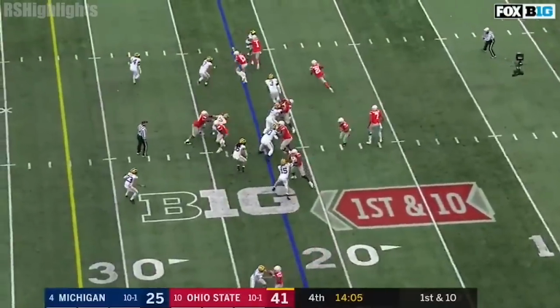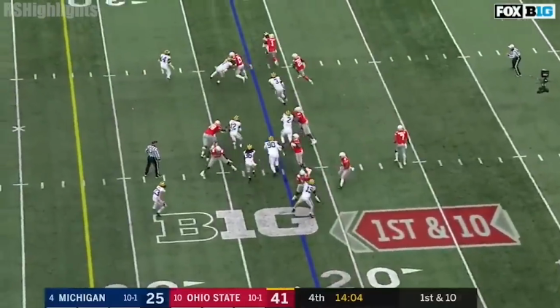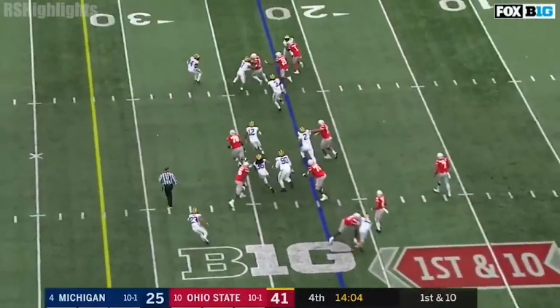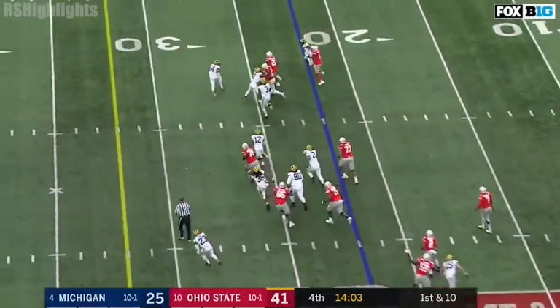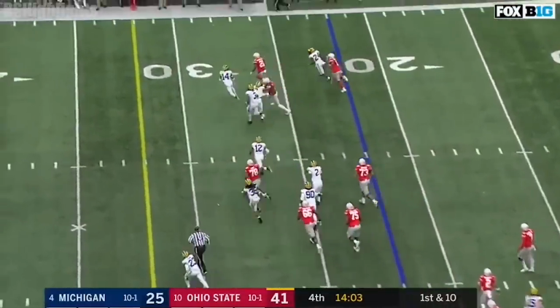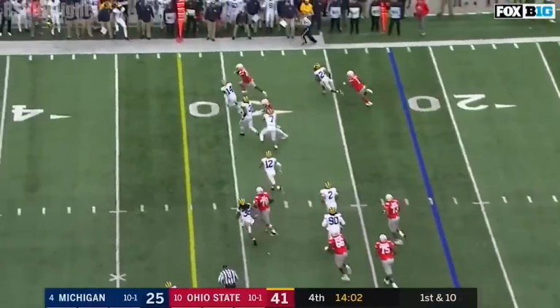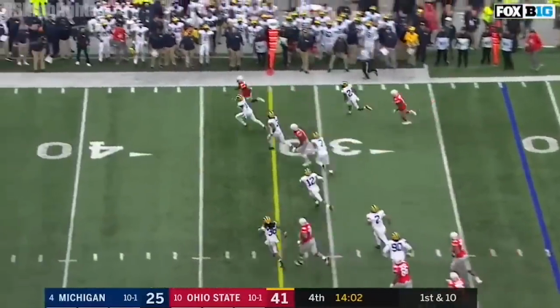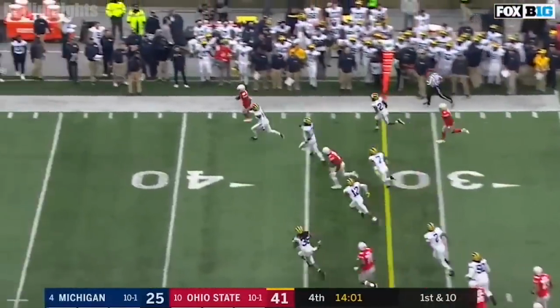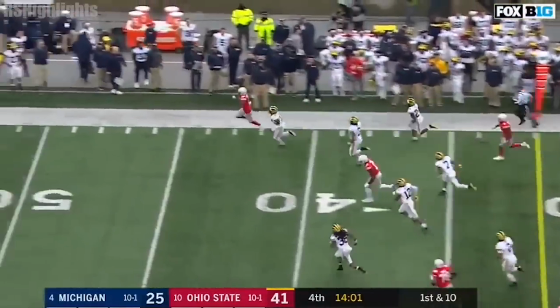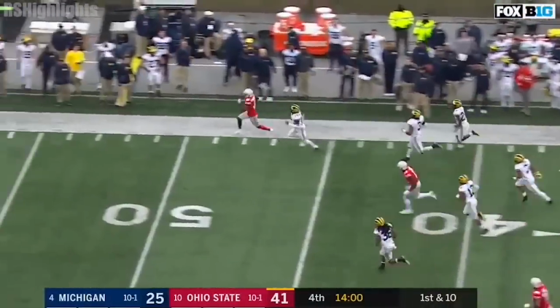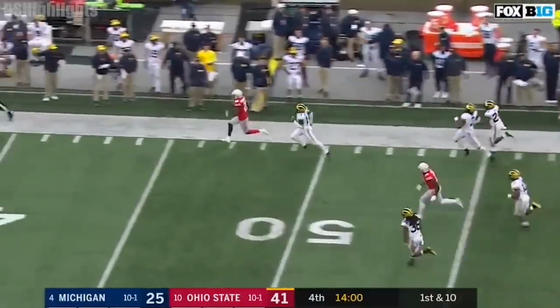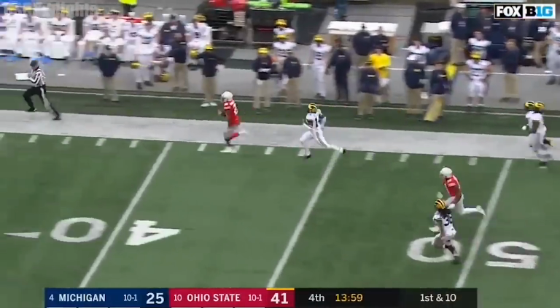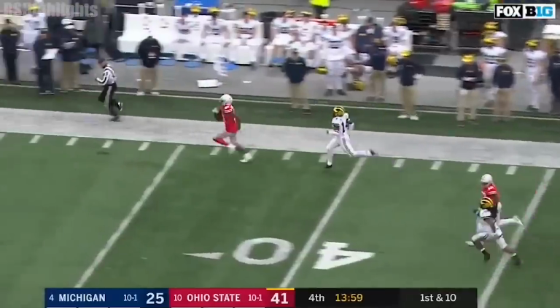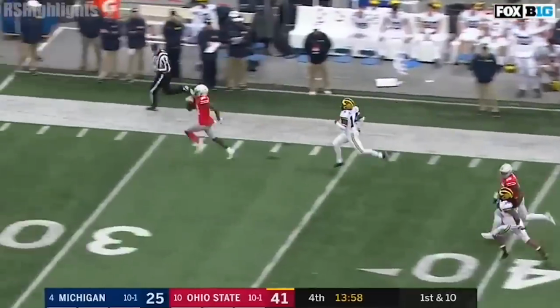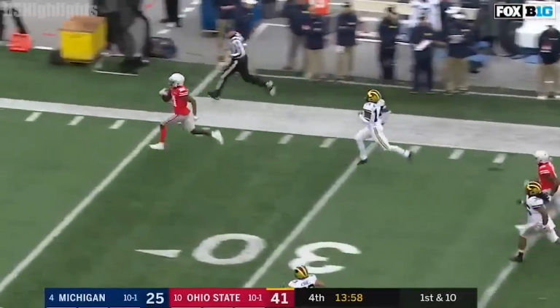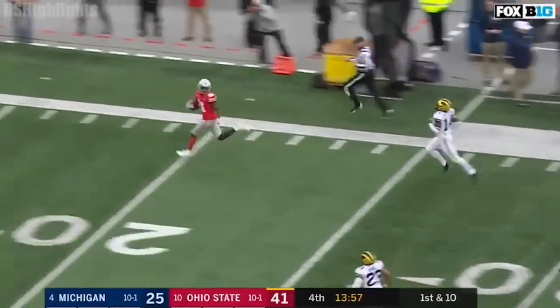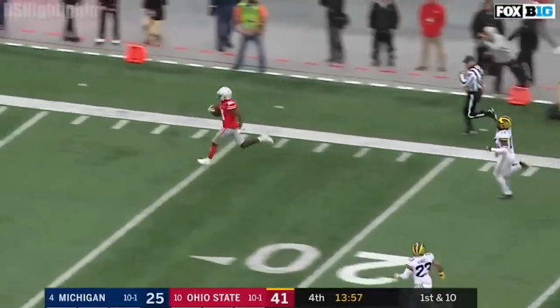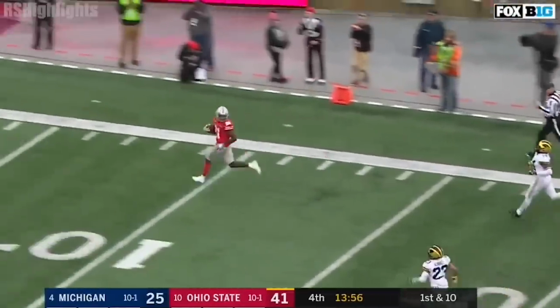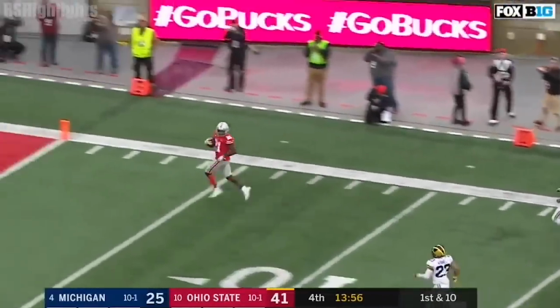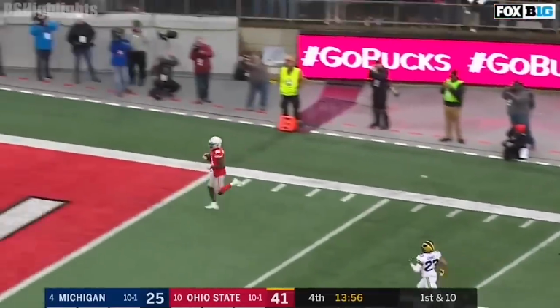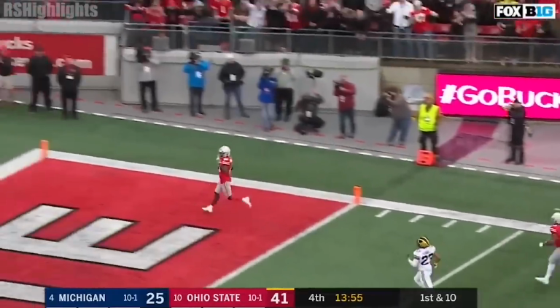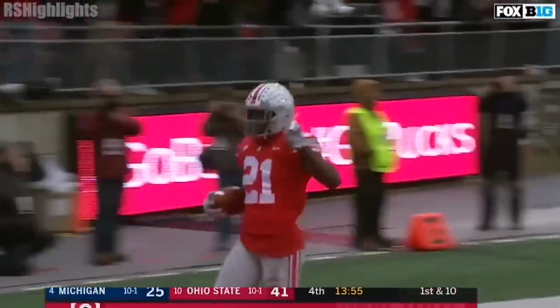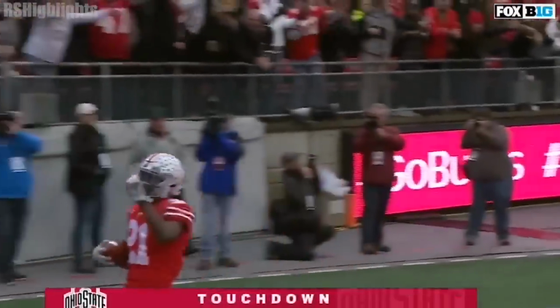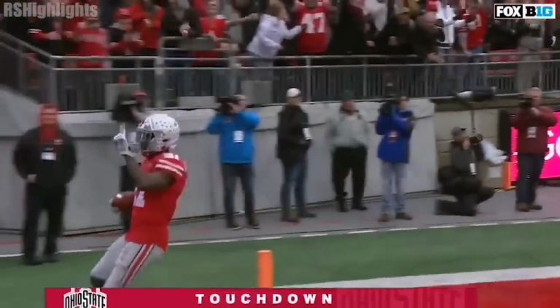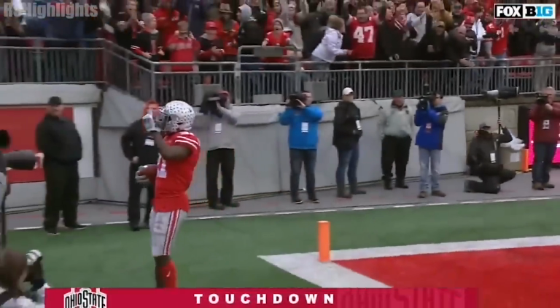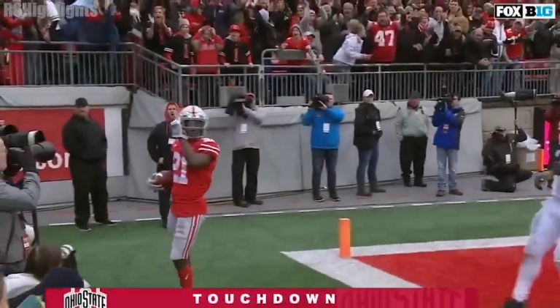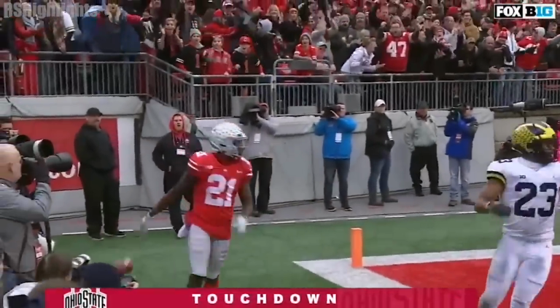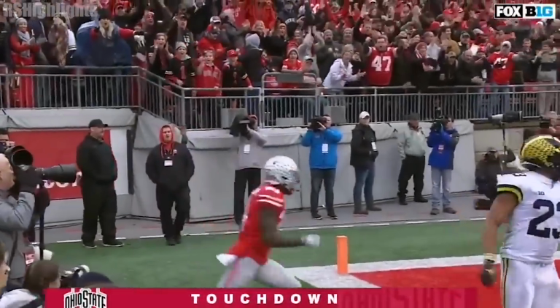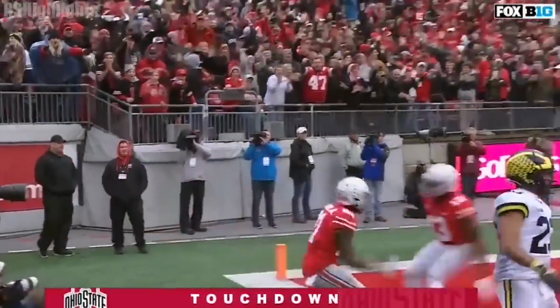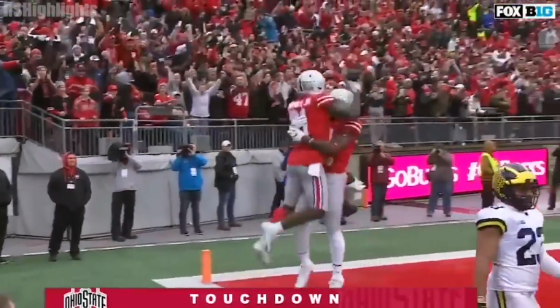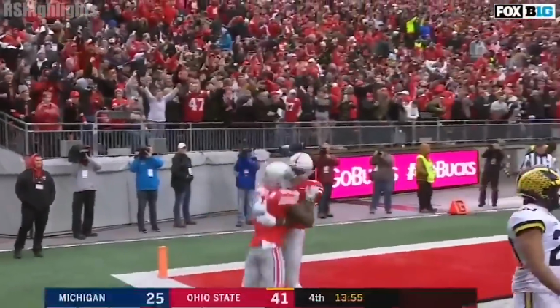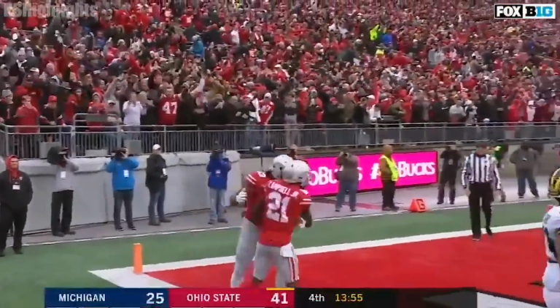They run it with Paris Campbell down the sideline — watch out! Campbell turns on the juice — touchdown, Buckeyes! 78 yards! No flags!